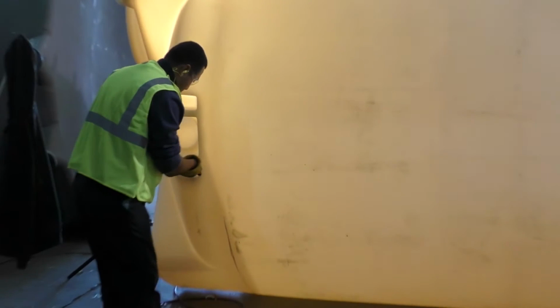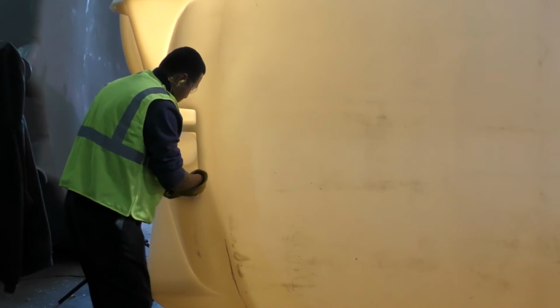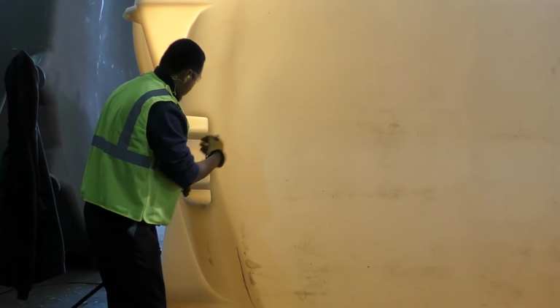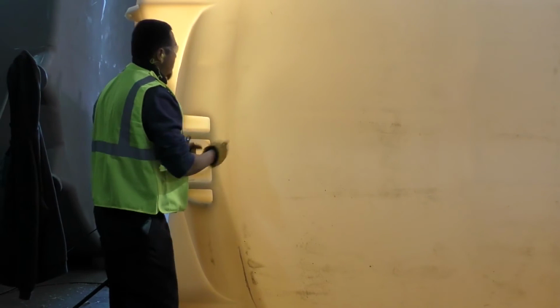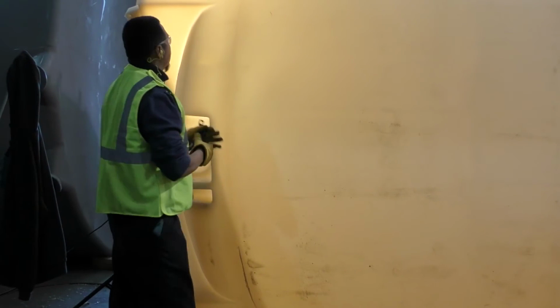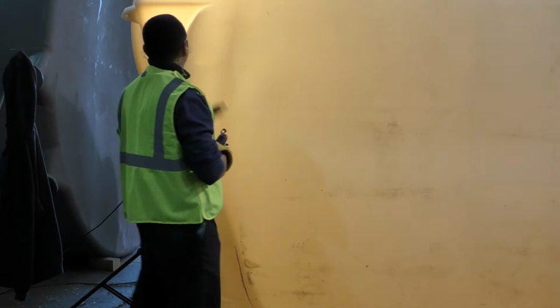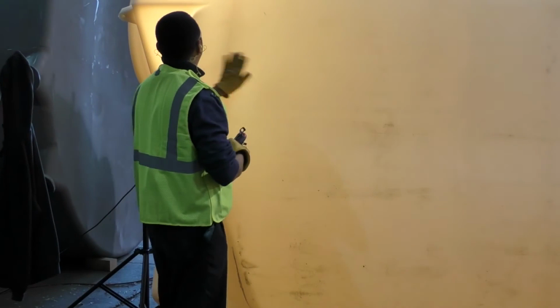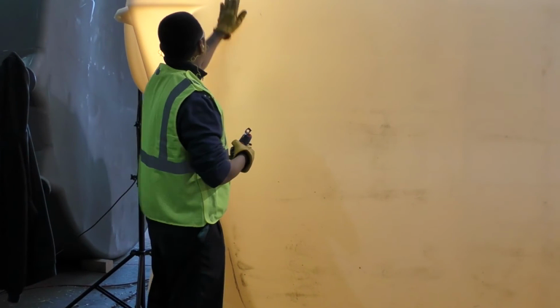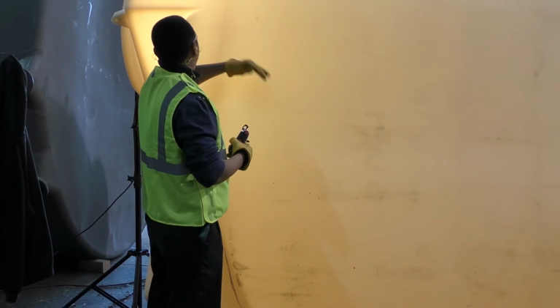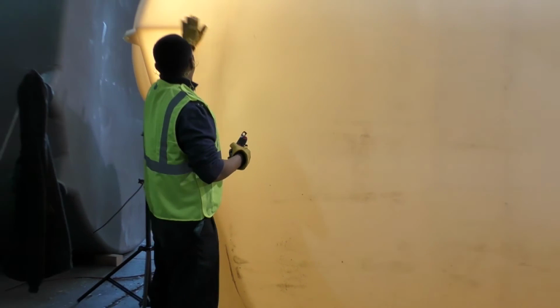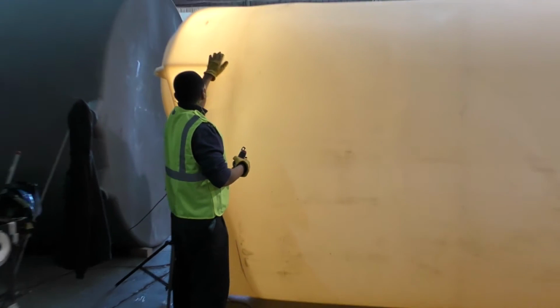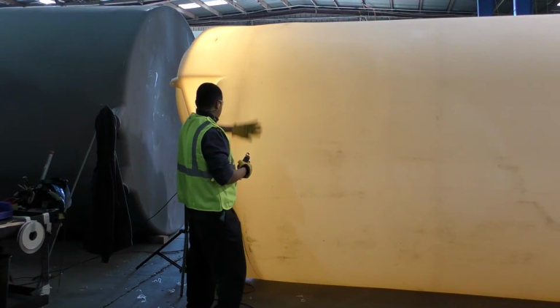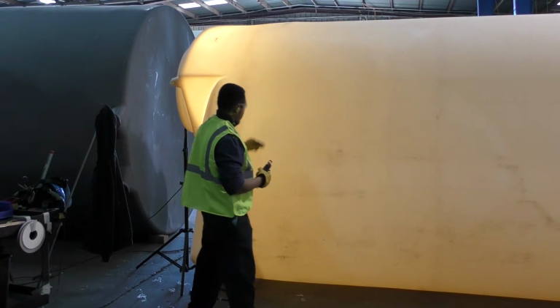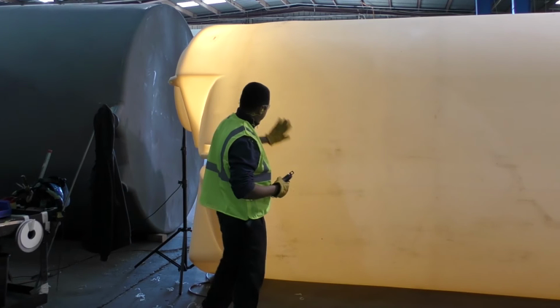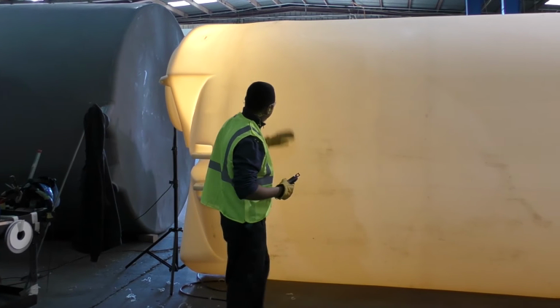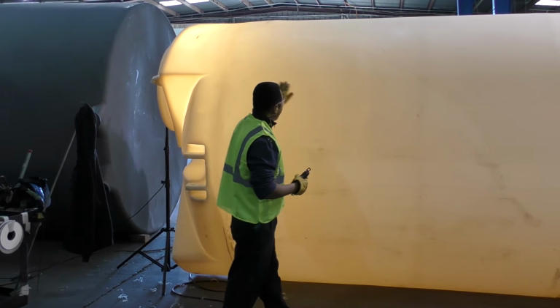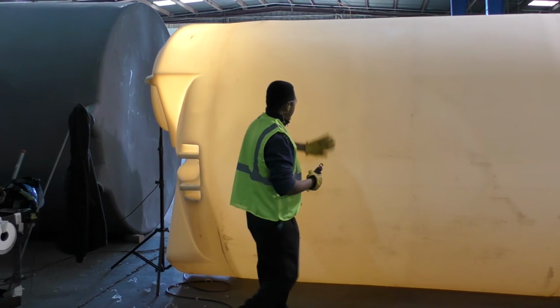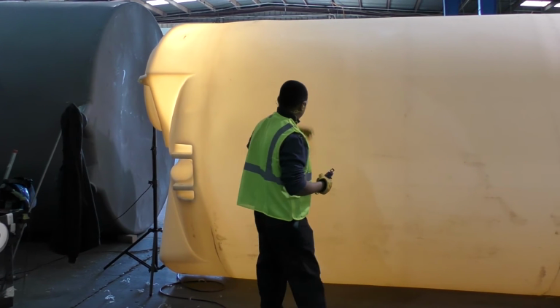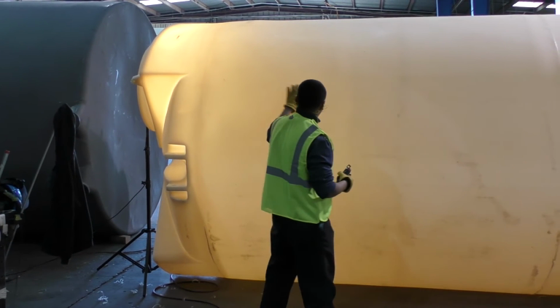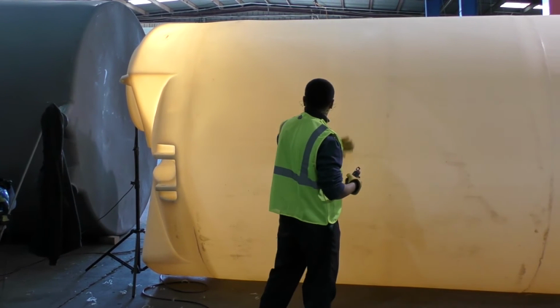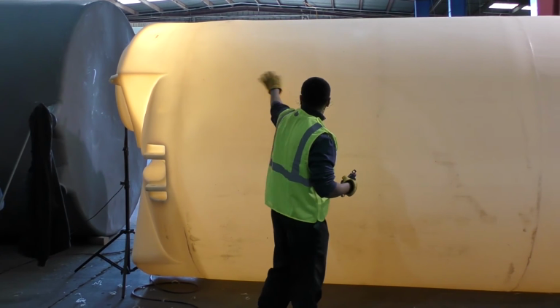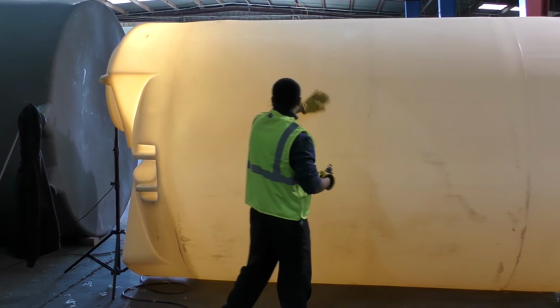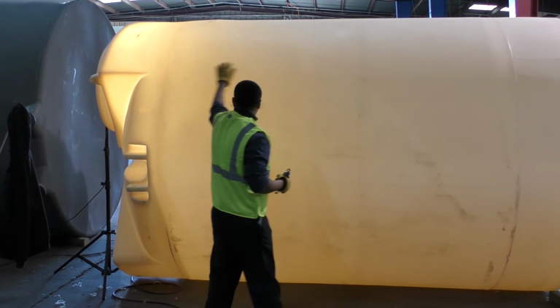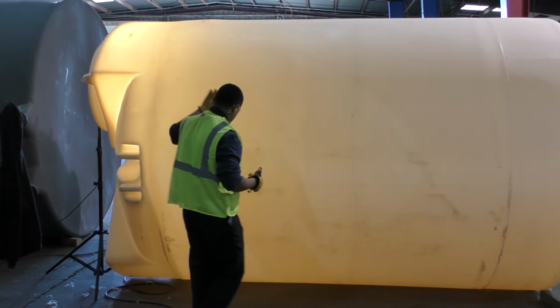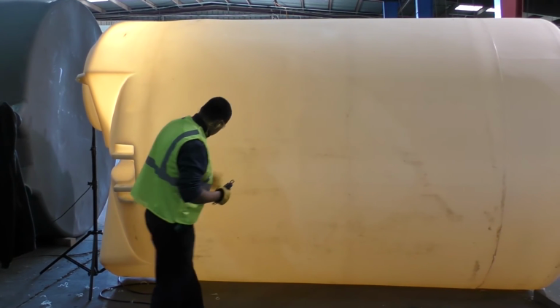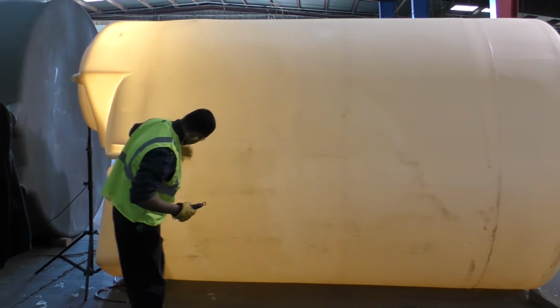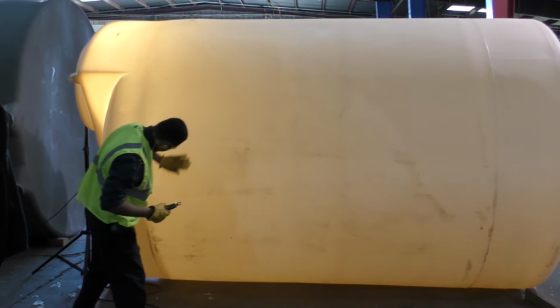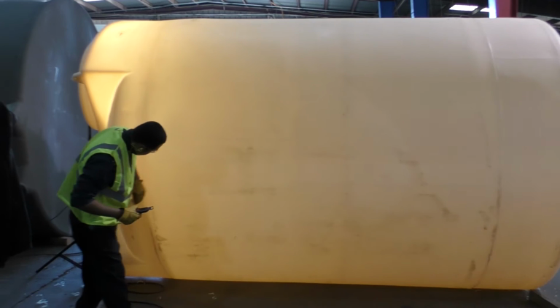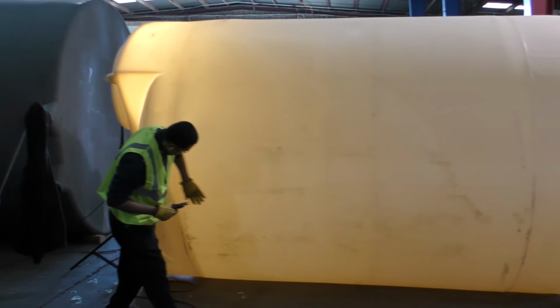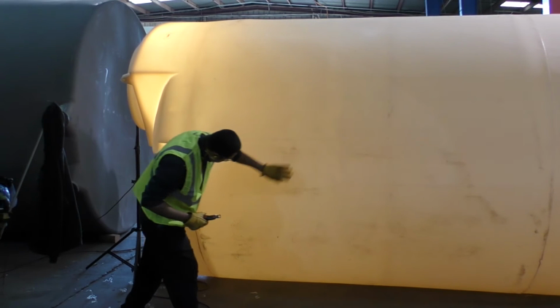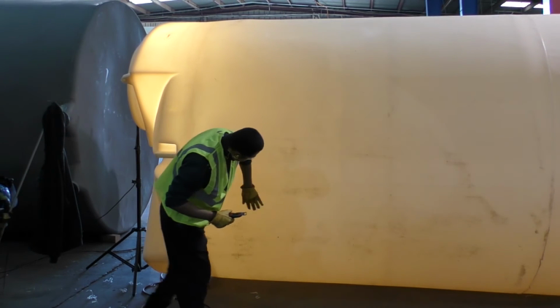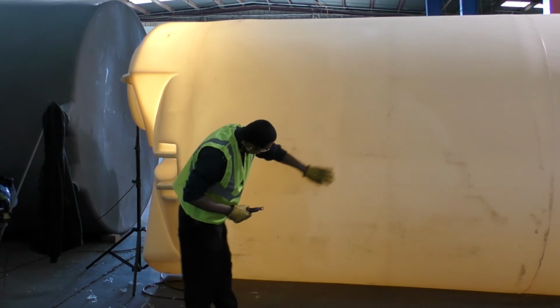Polyprocessing performs specialized inspections and tests which meet the ASTMD 1998 standards. This ensures that the tanks produced and materials selected are suitable for their intended use.